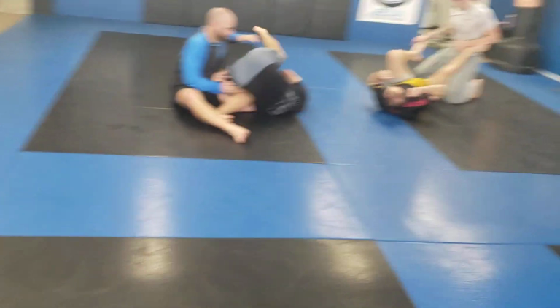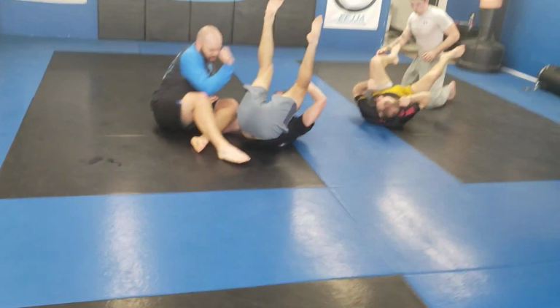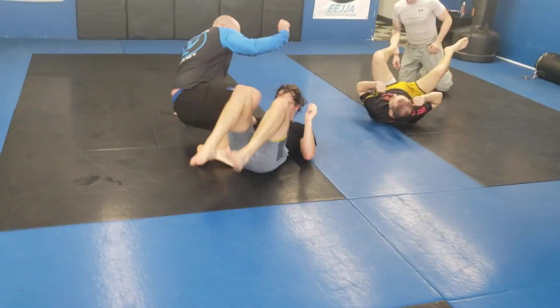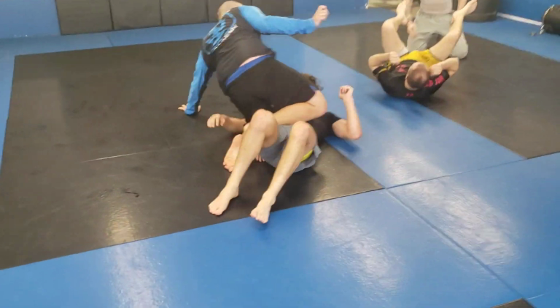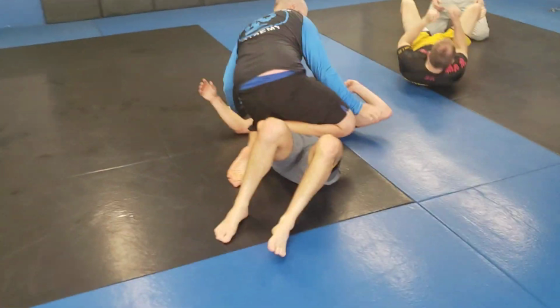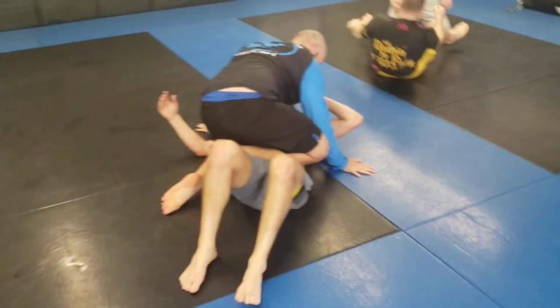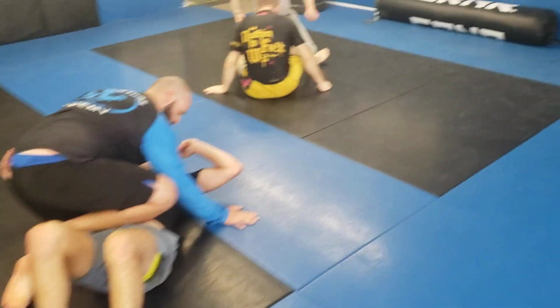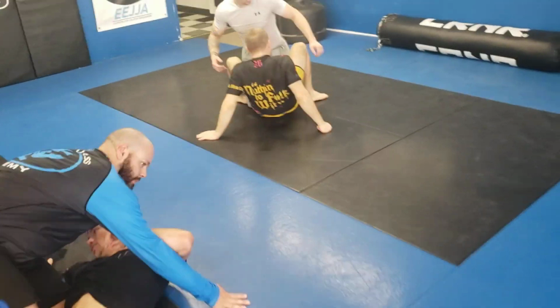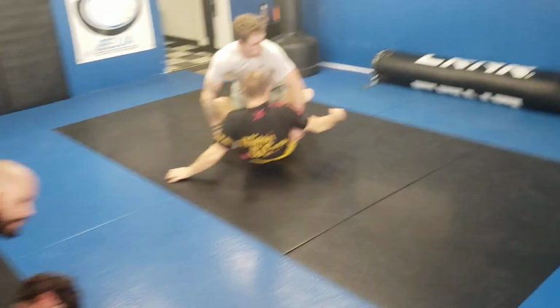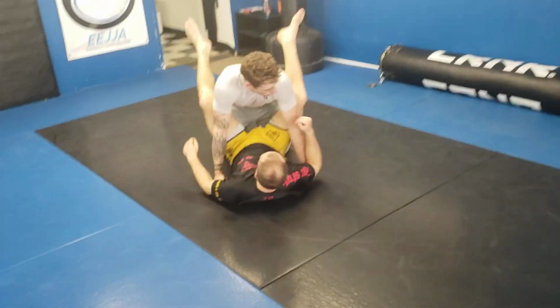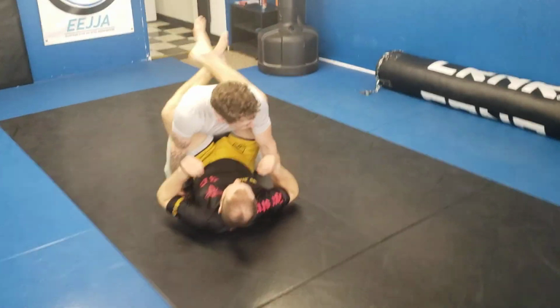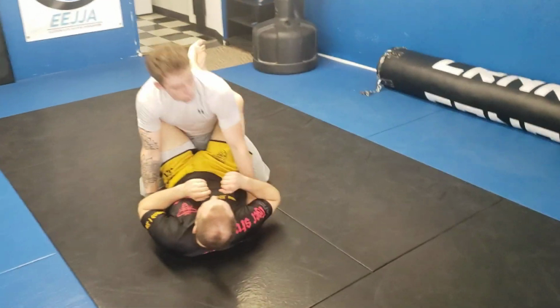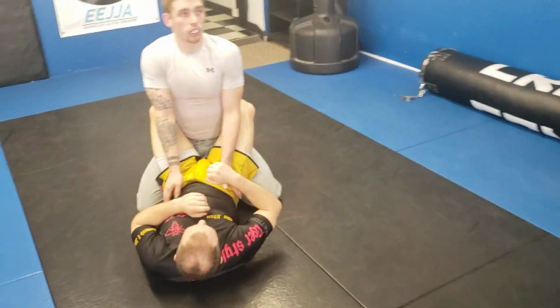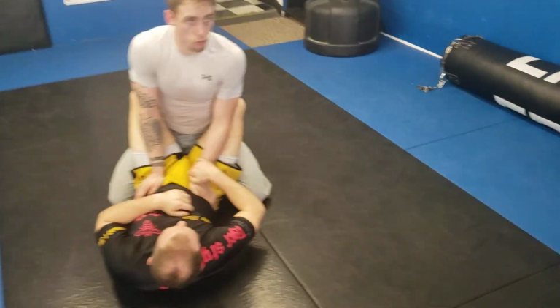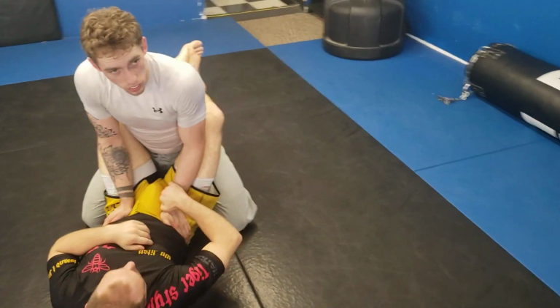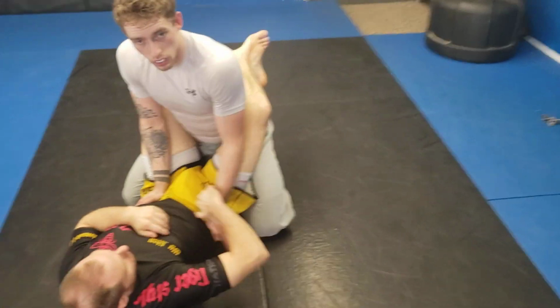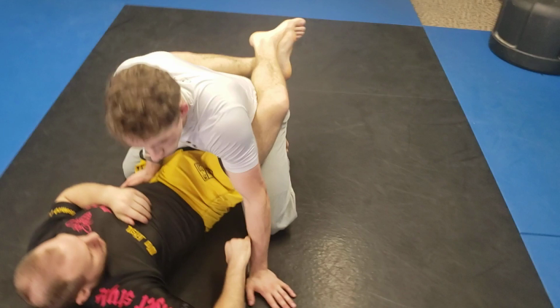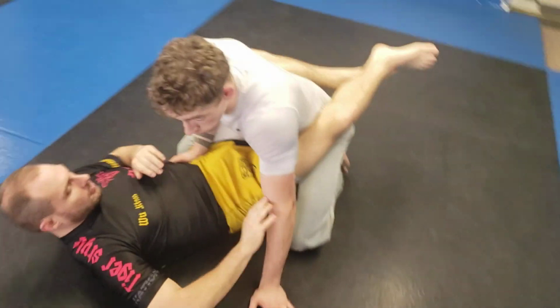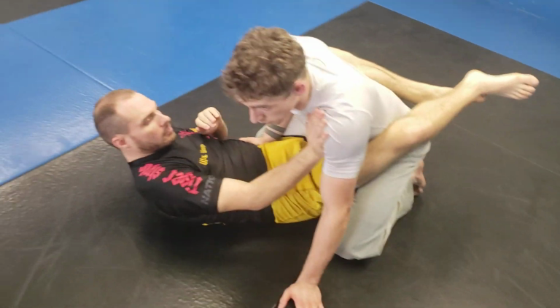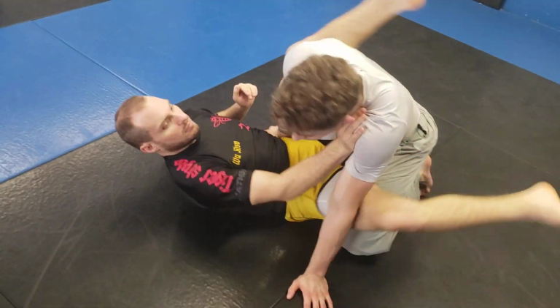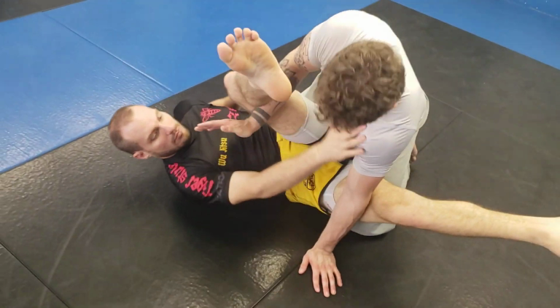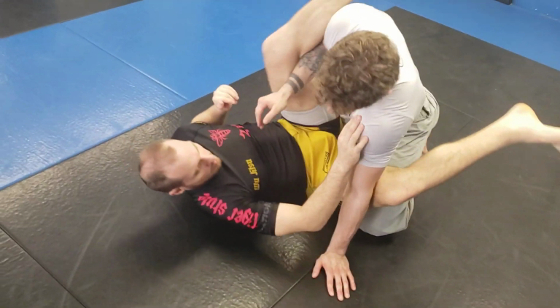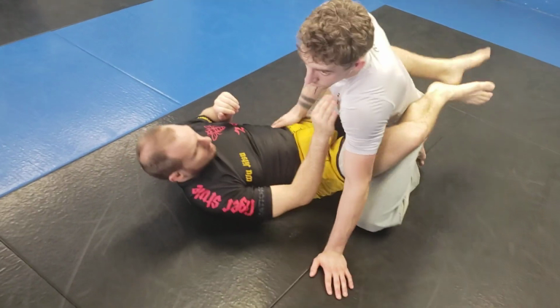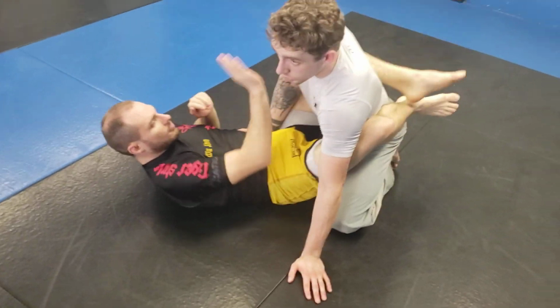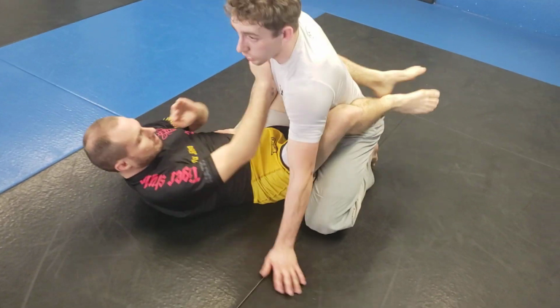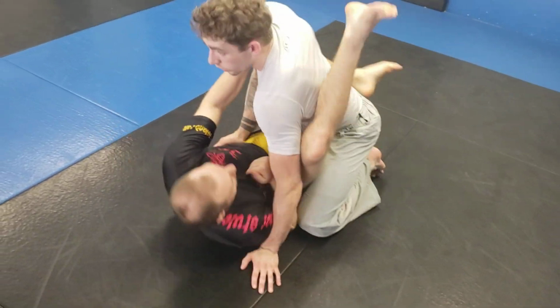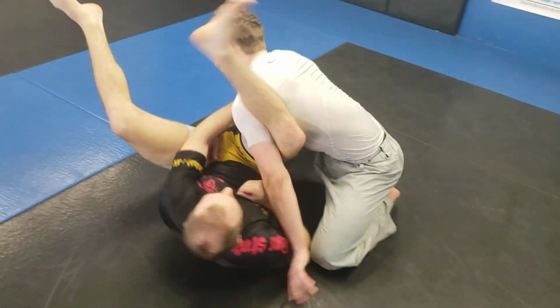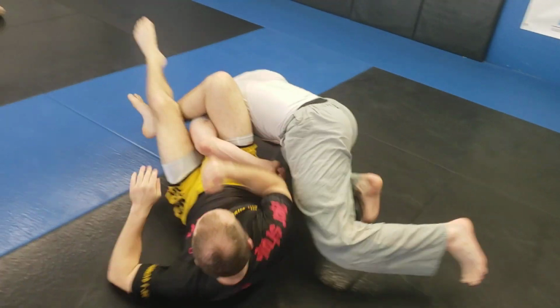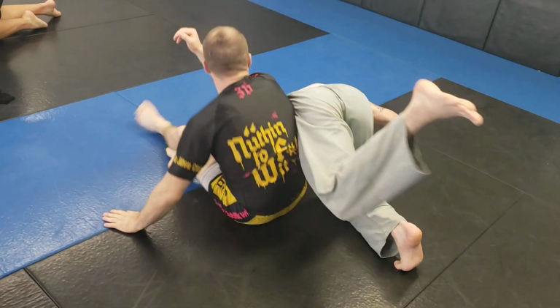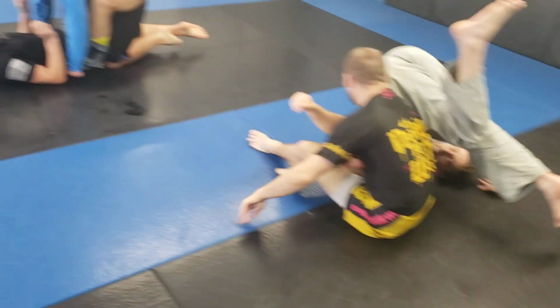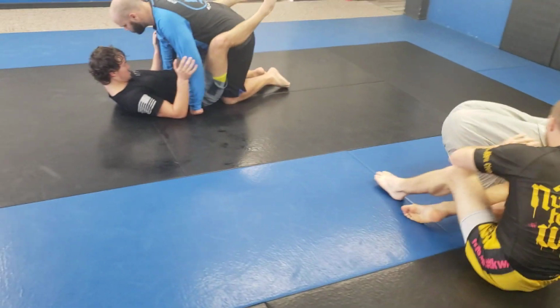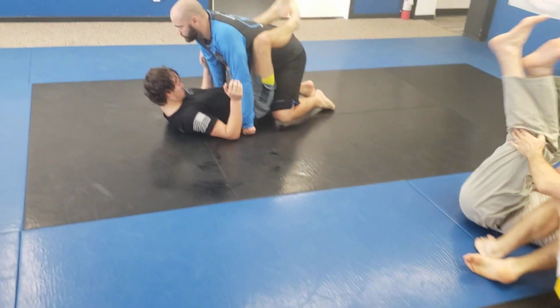Roll. Good. Trying to go to mount will probably get you stuck in half guard, so just take the knee on belly. See if bicep cutters aren't legal. Other way — away from the arm. Kick away. There you go. Kick away.